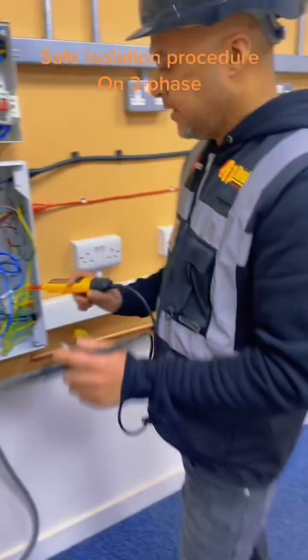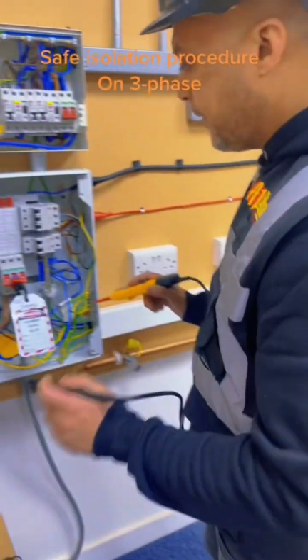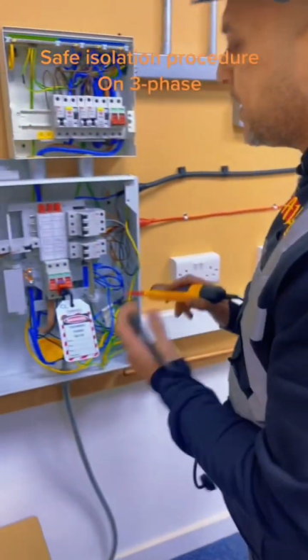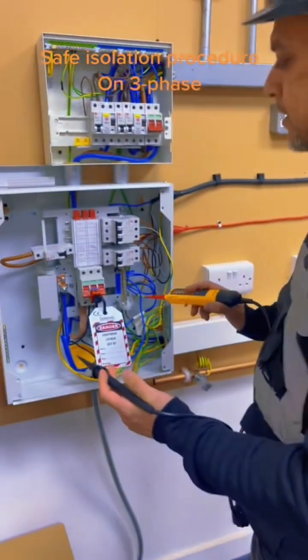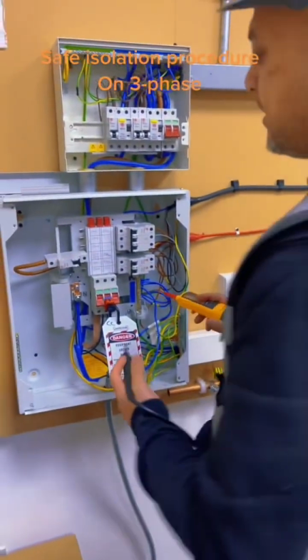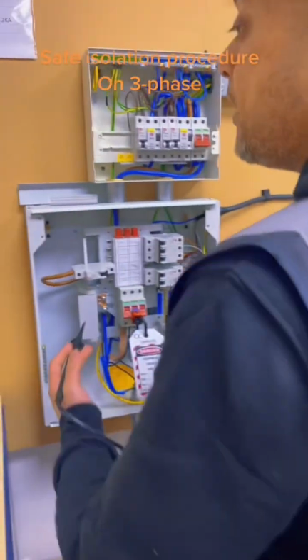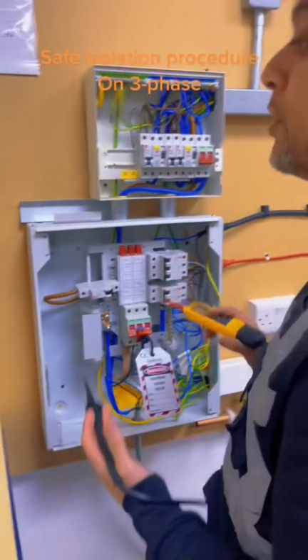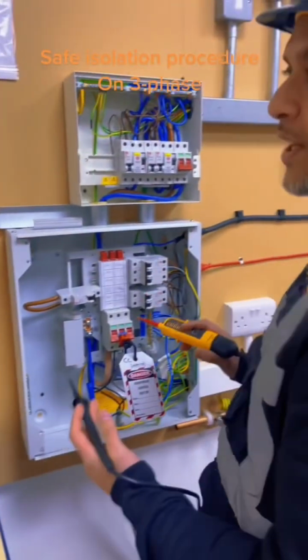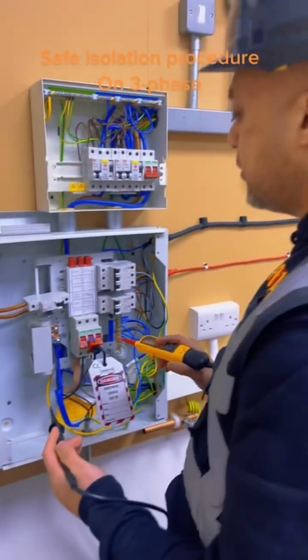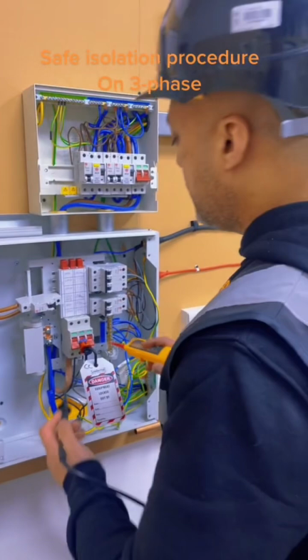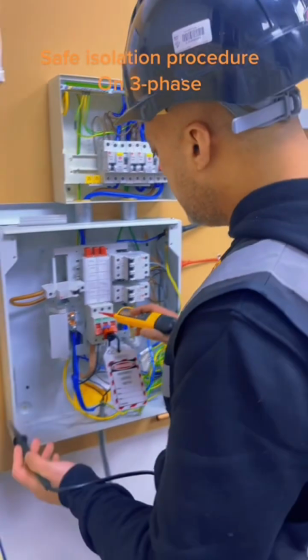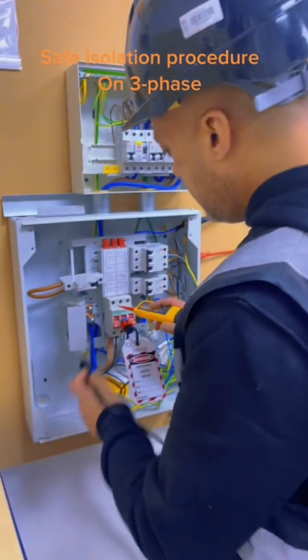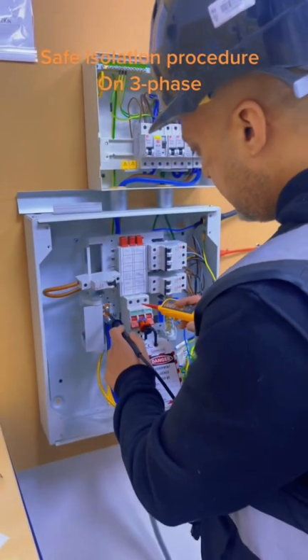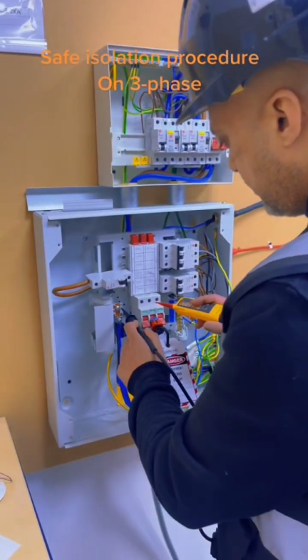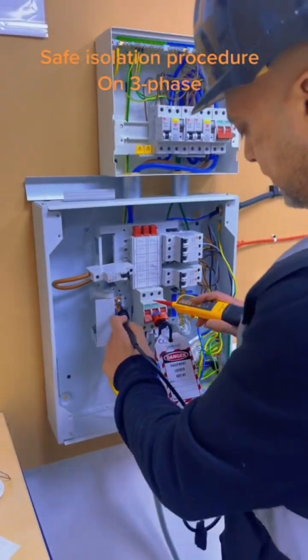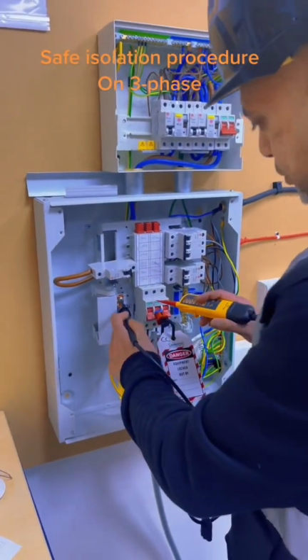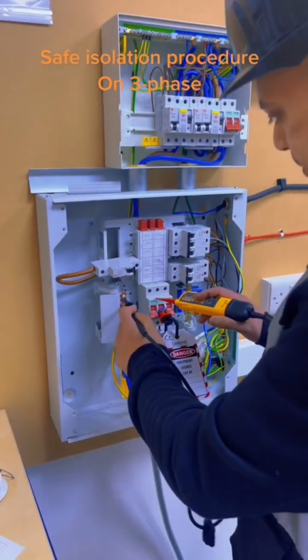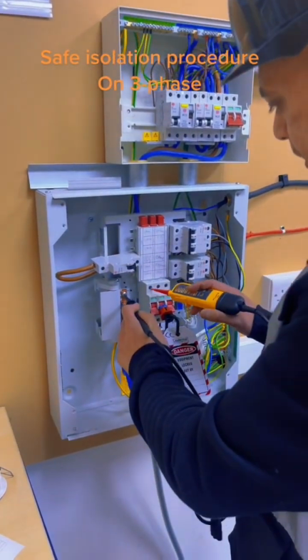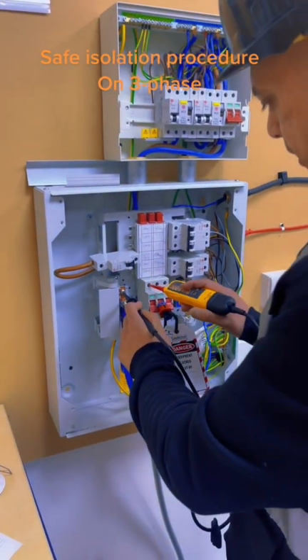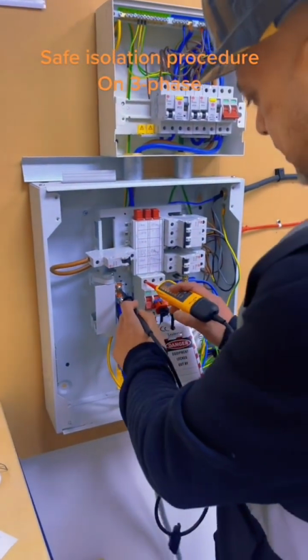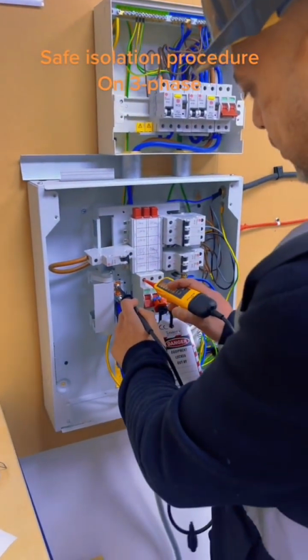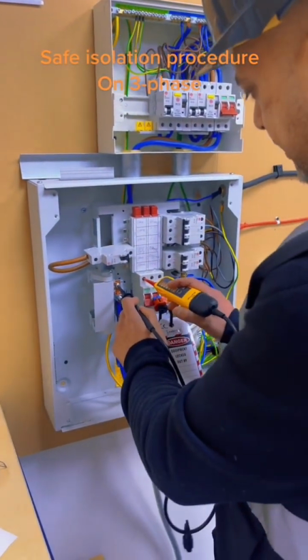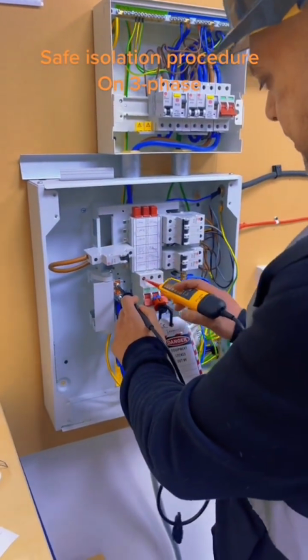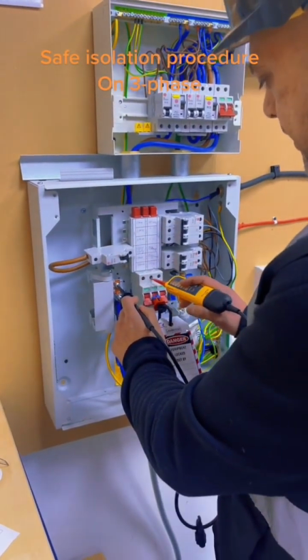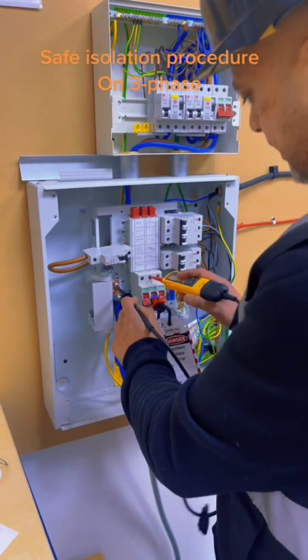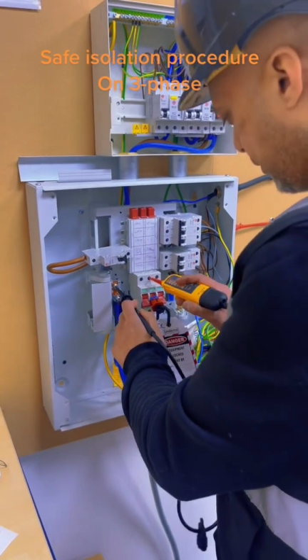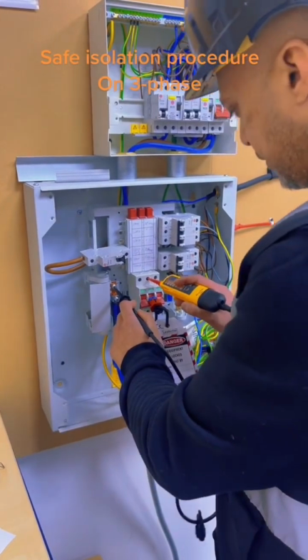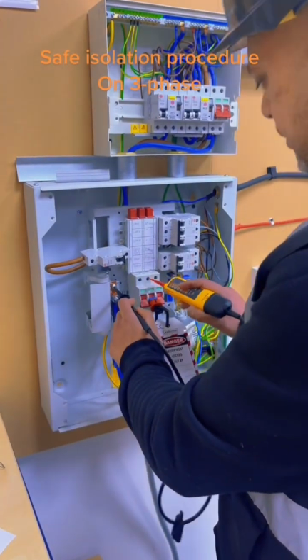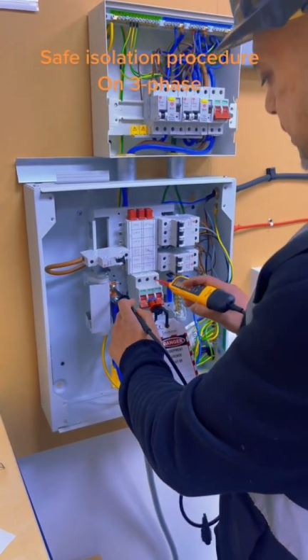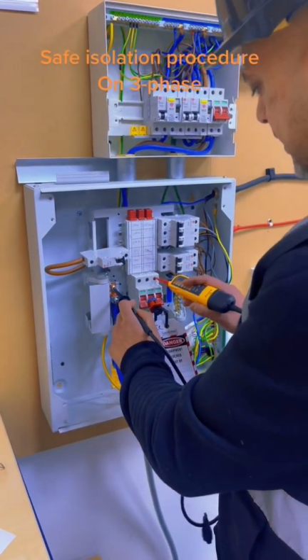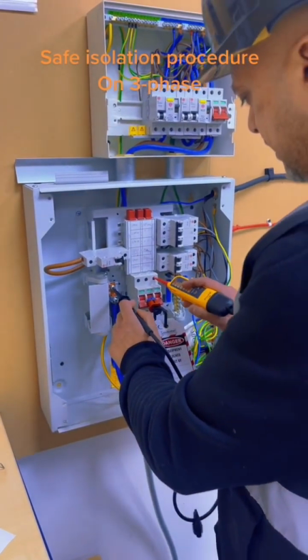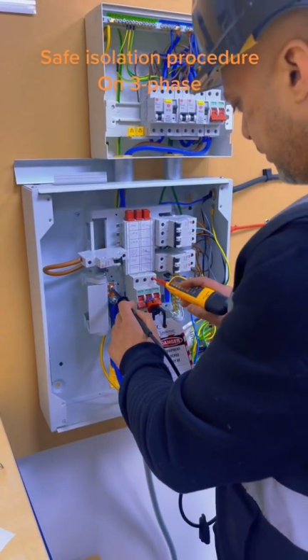I'm going to carry out the test. So there's 10 checks we have to do. Start on the neutral busbar, L1, L2, L3.